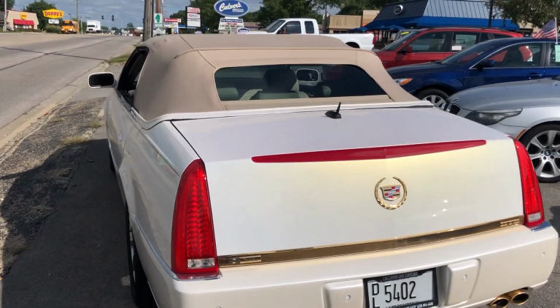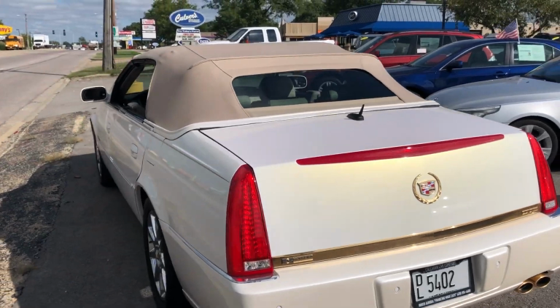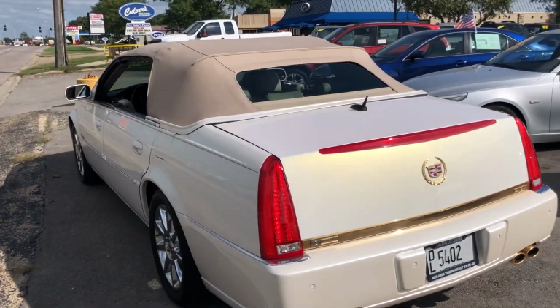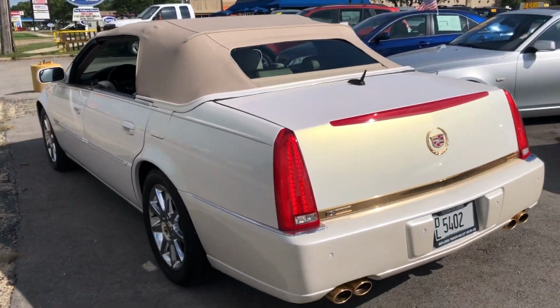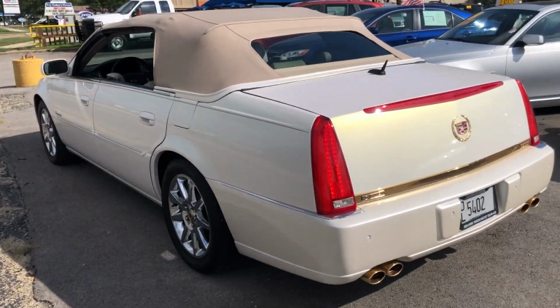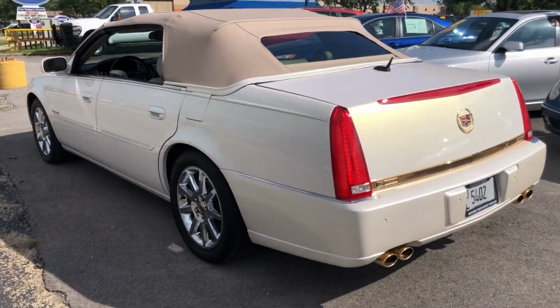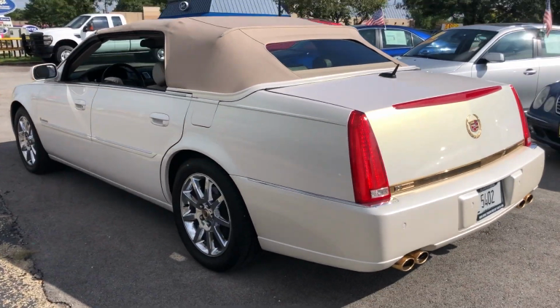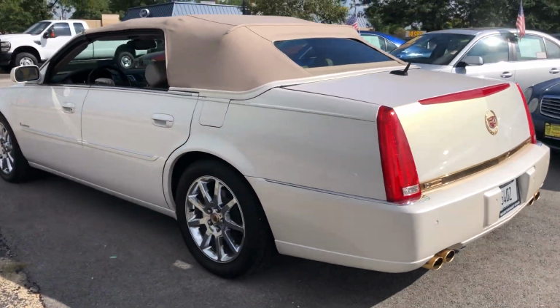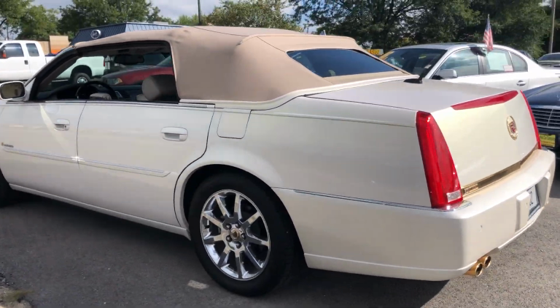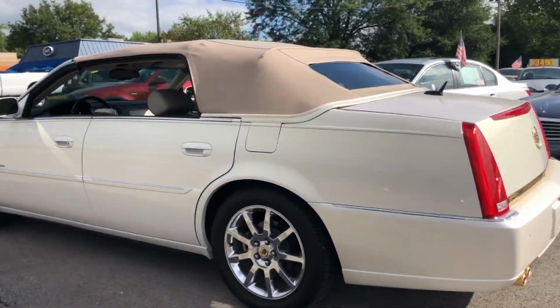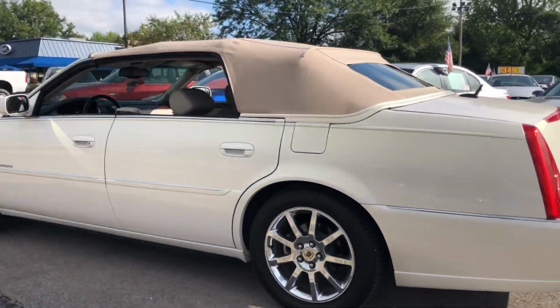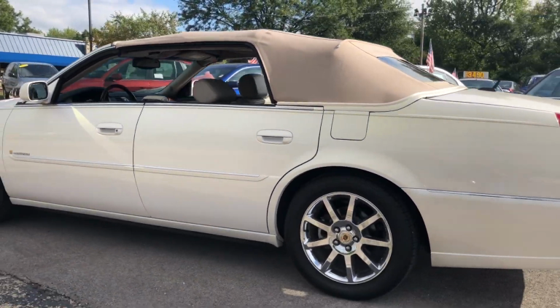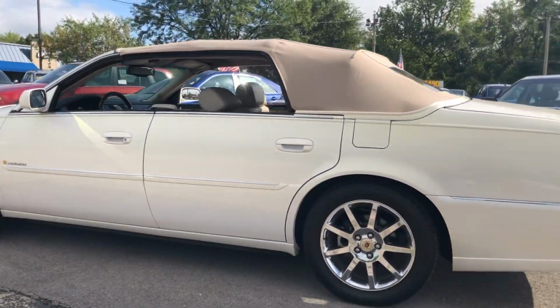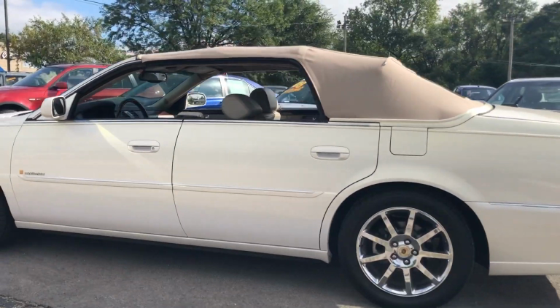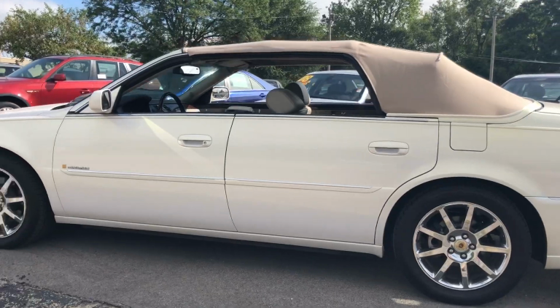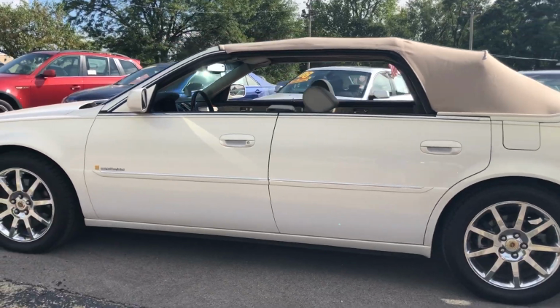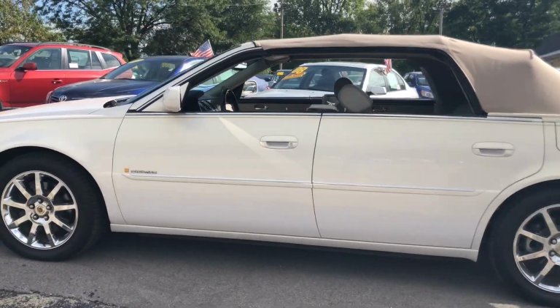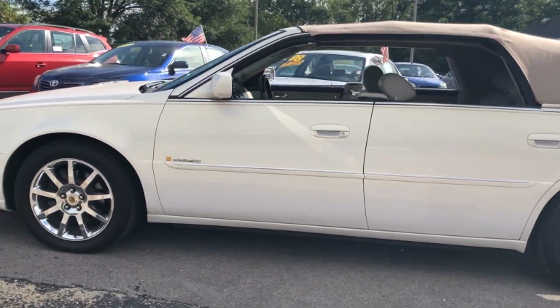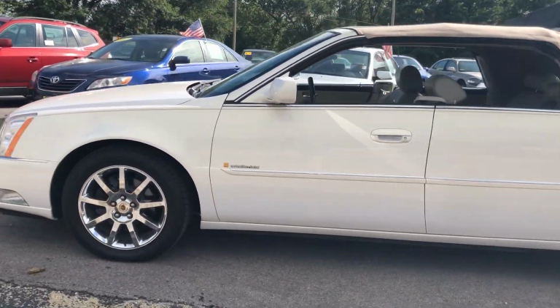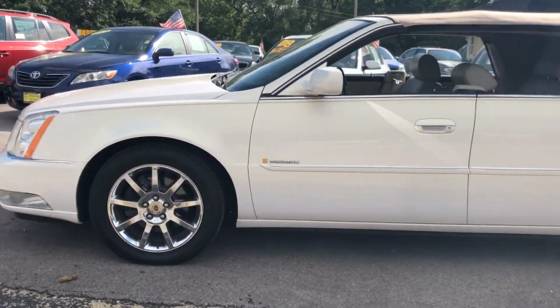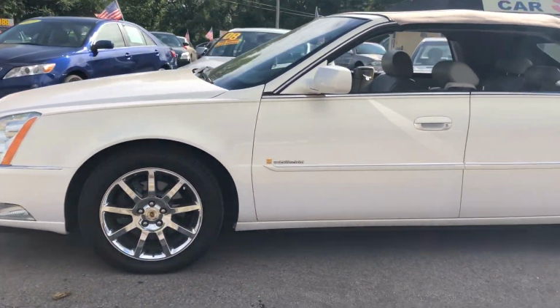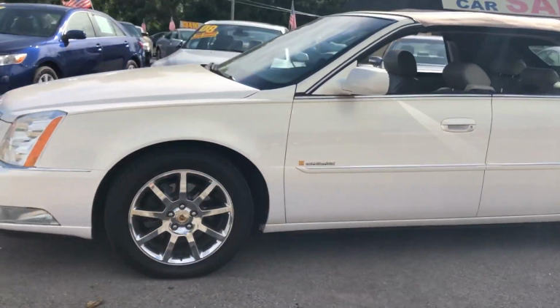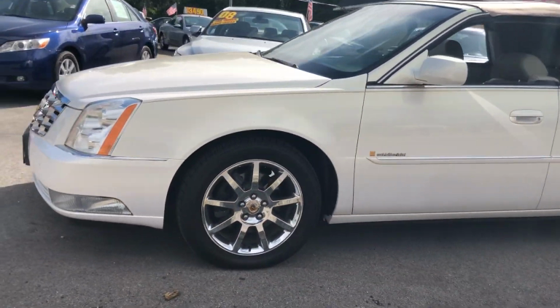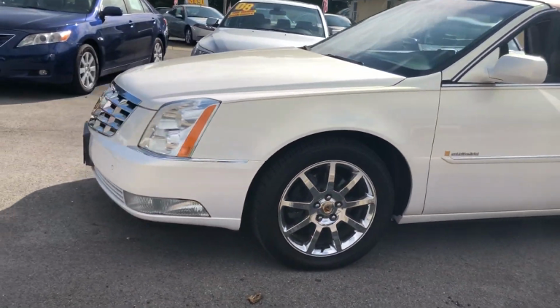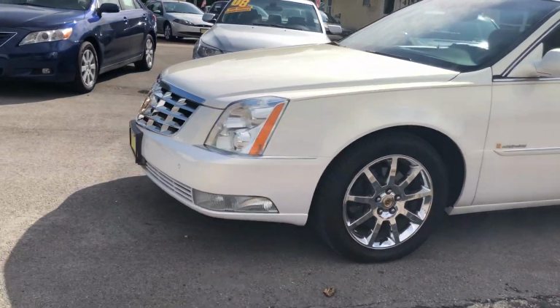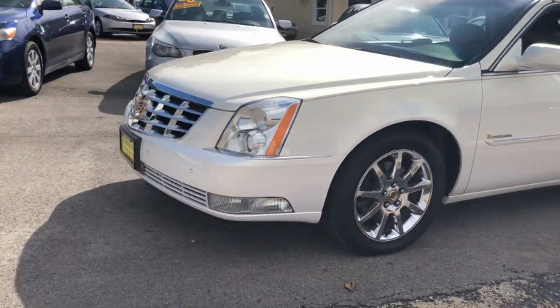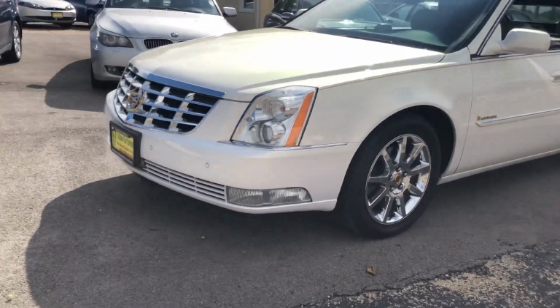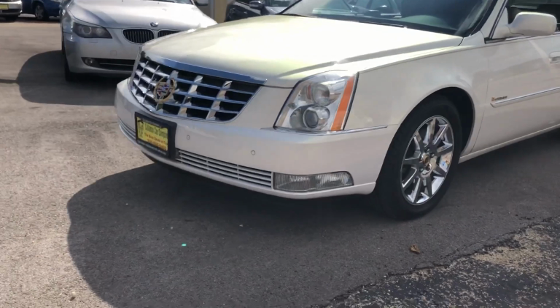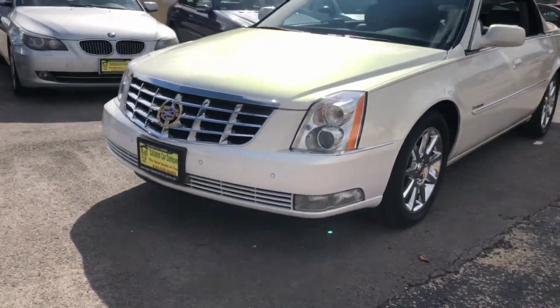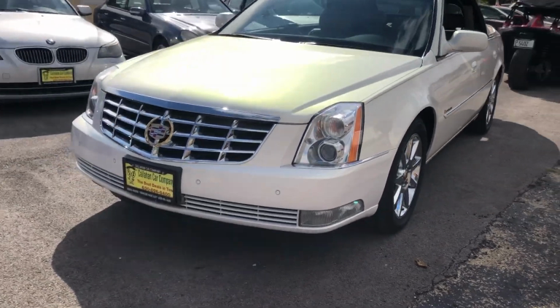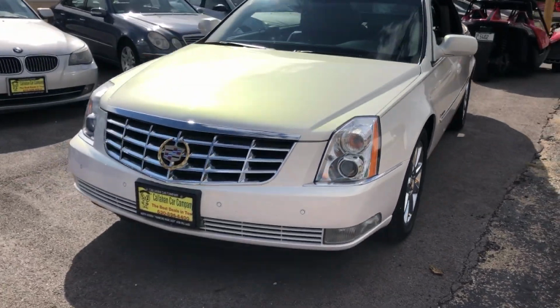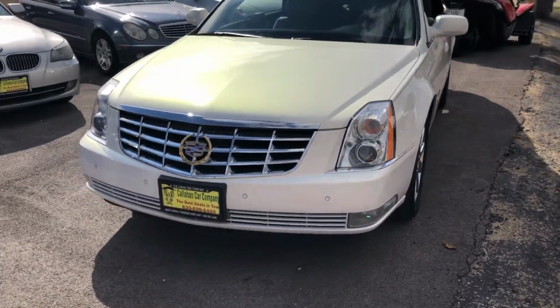It is in spectacular condition inside and out. I've gone over it very closely and found virtually no flaws for a car this age. It is impeccable.